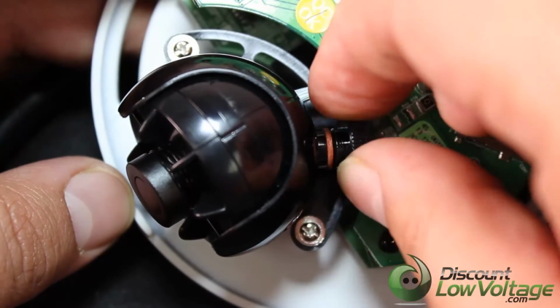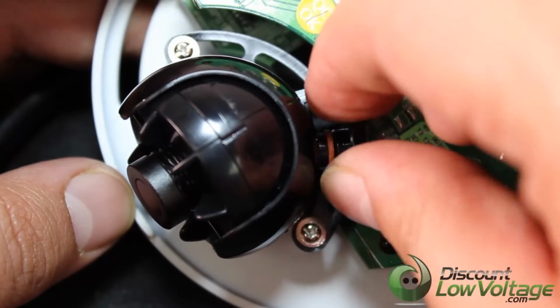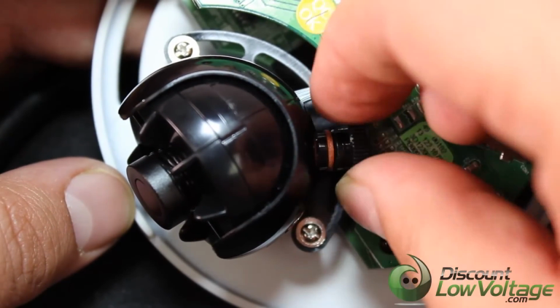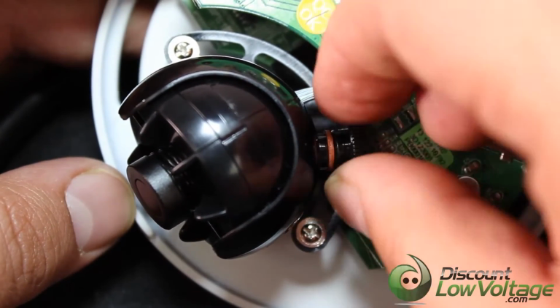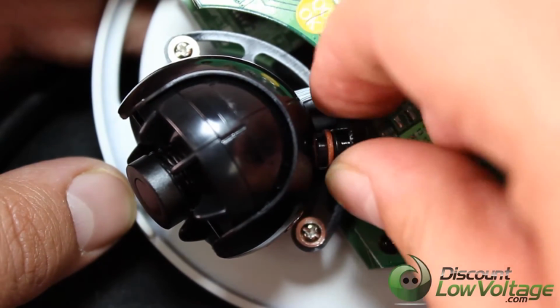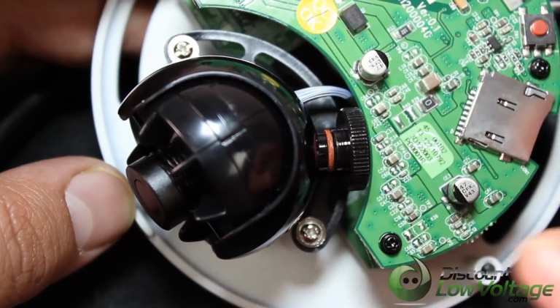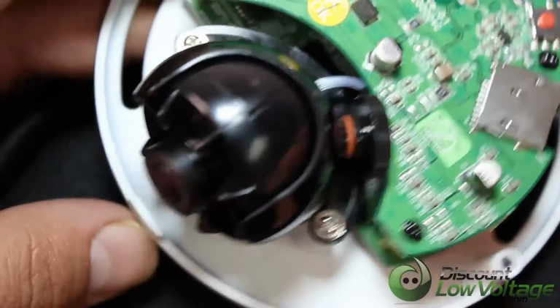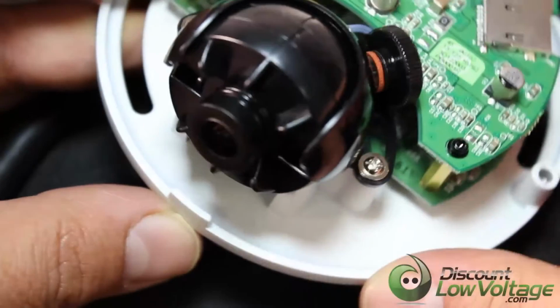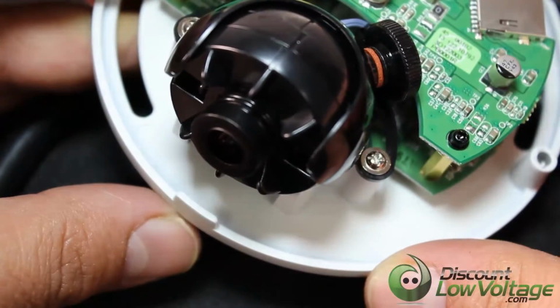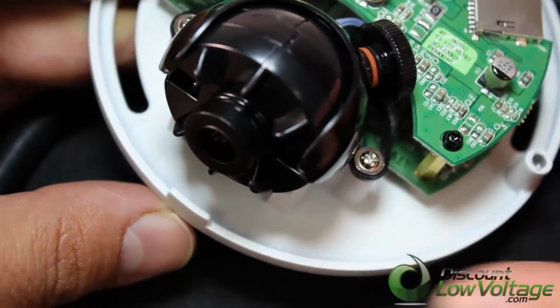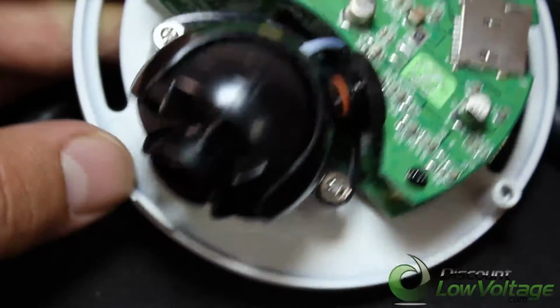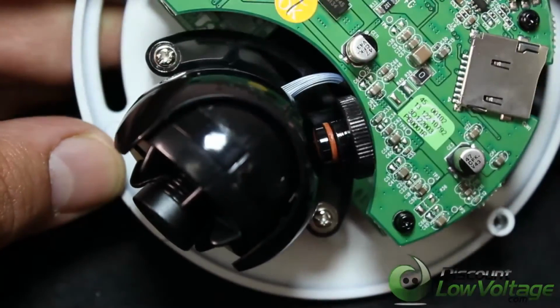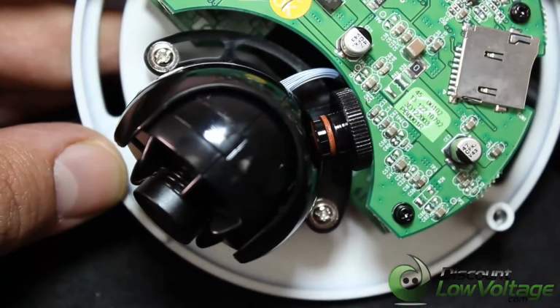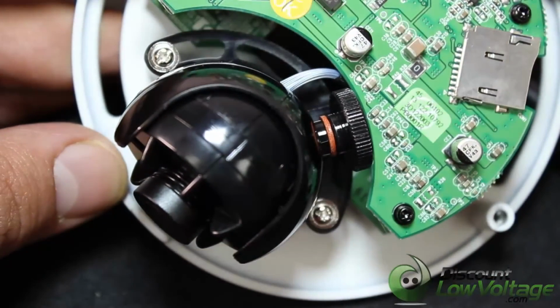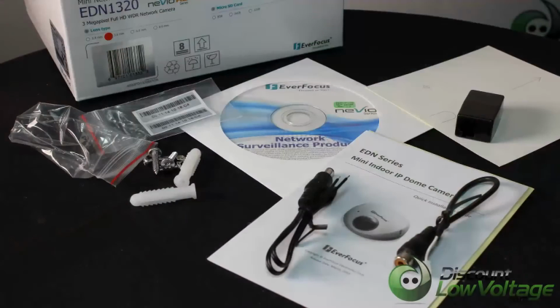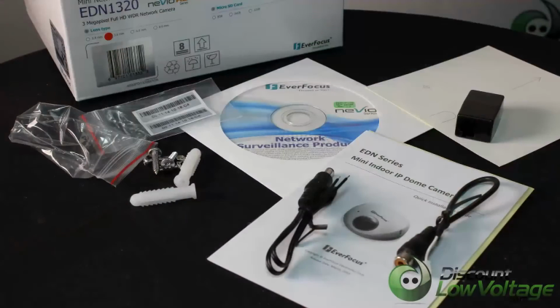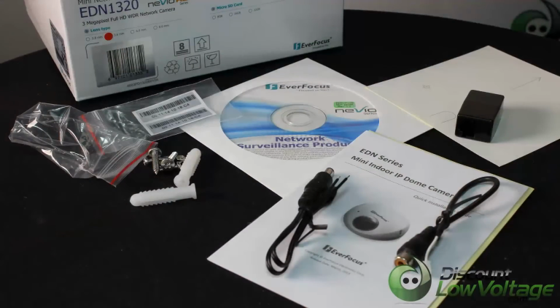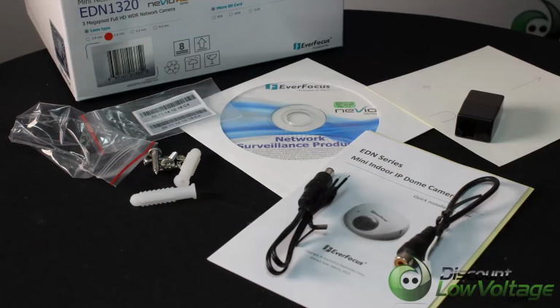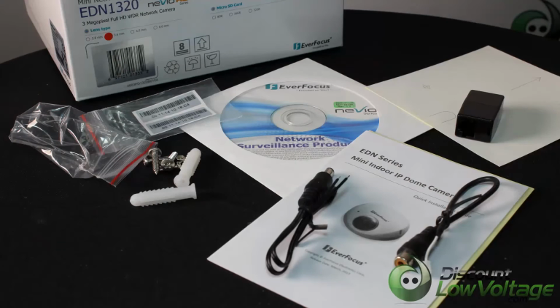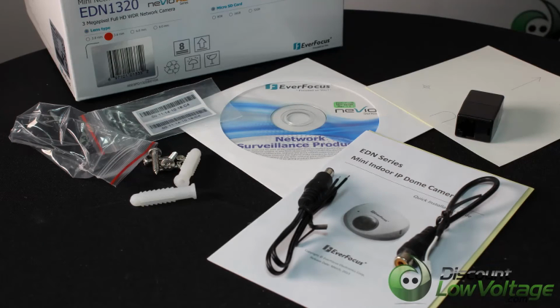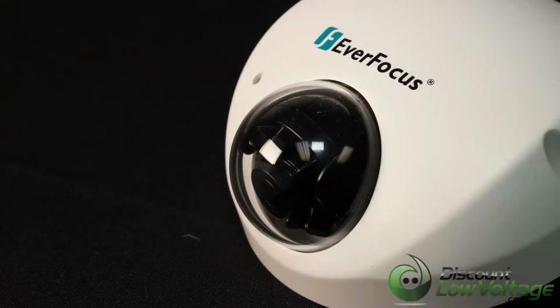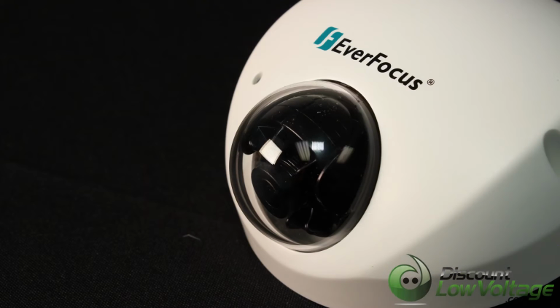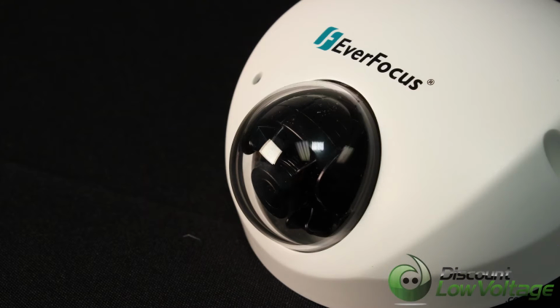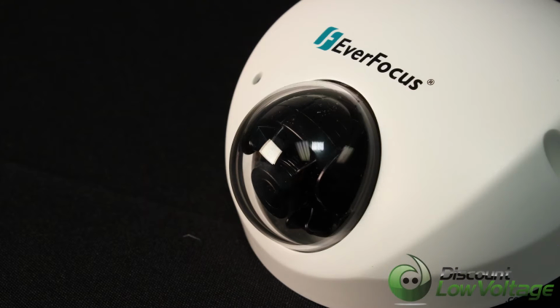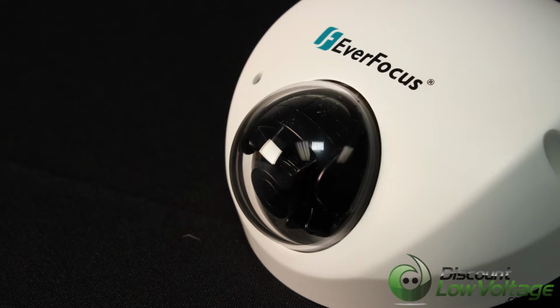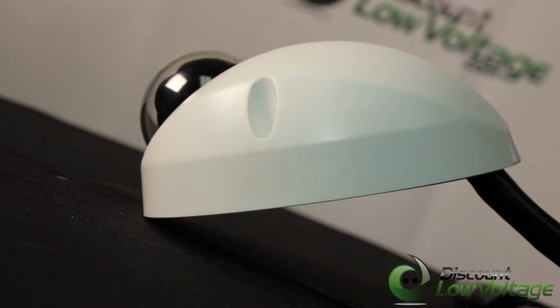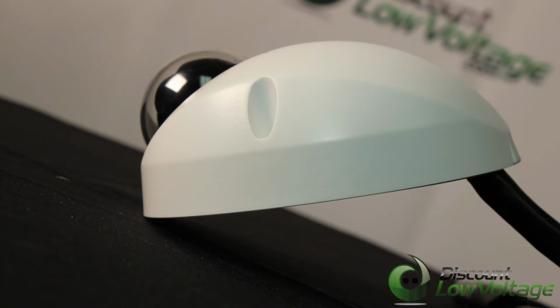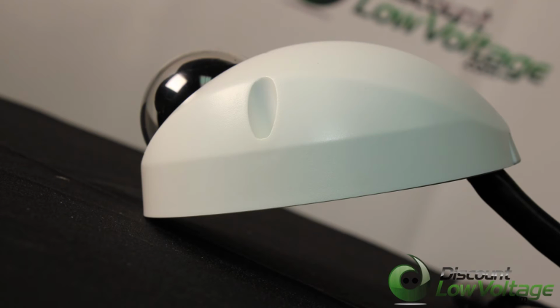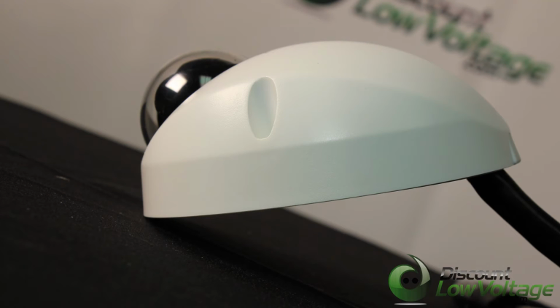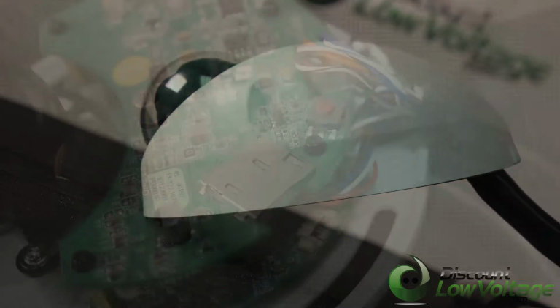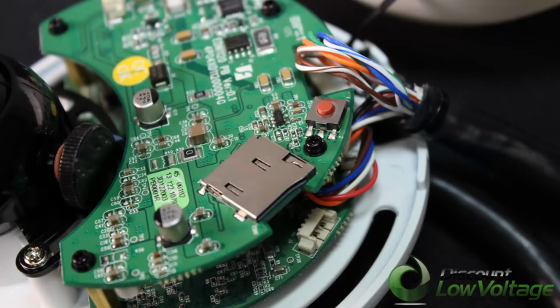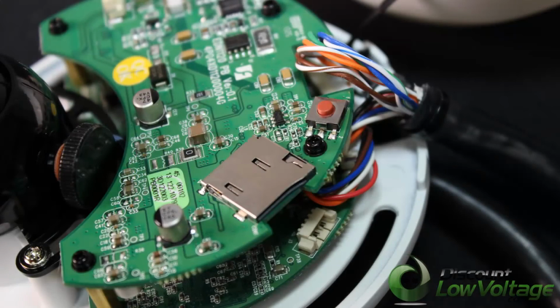Mini size and easy to install, with a built-in microphone, POE power over ethernet, hallway display 9x16 function, and BNC video output for simplified onsite installation and verification.